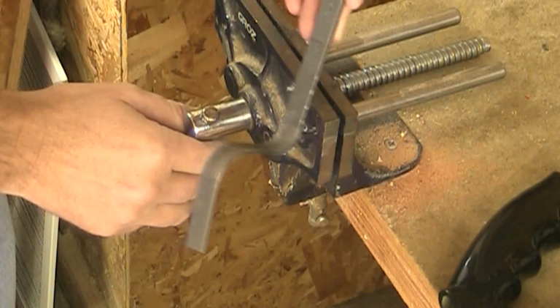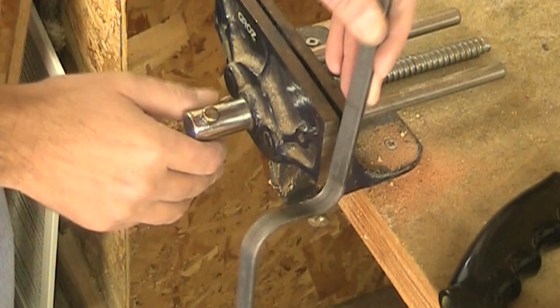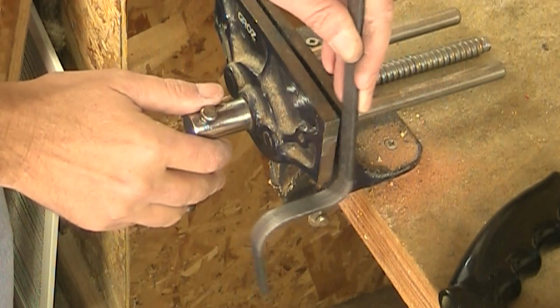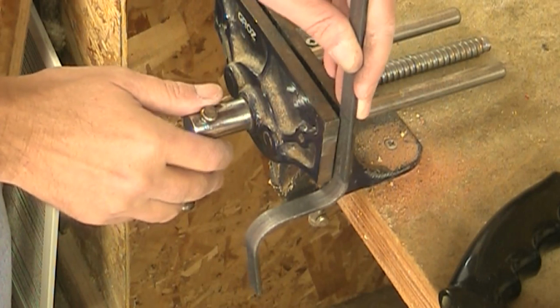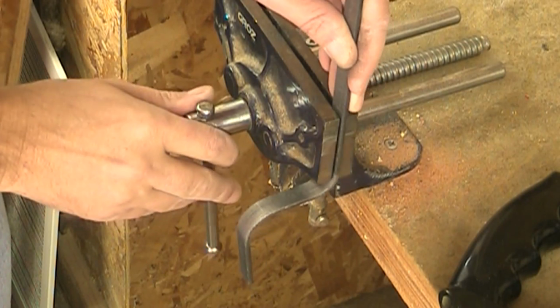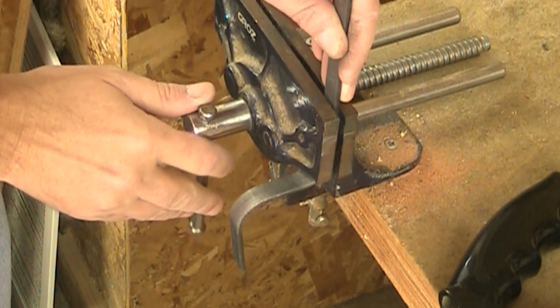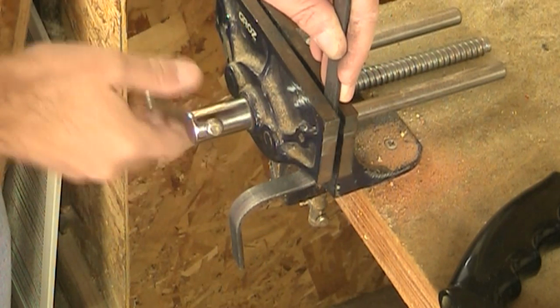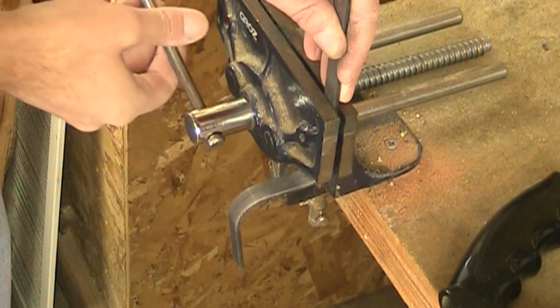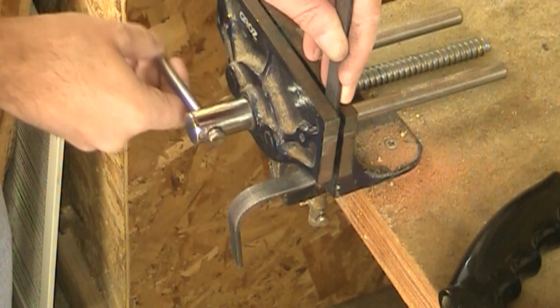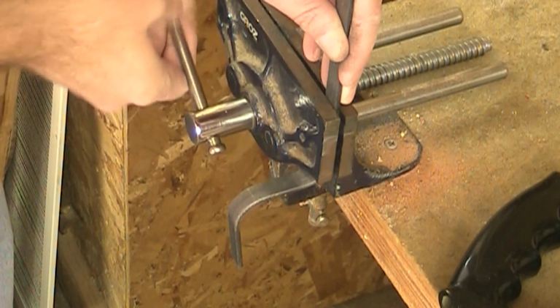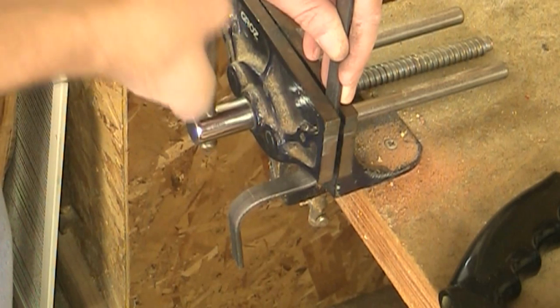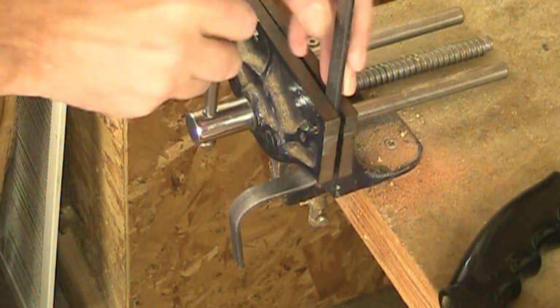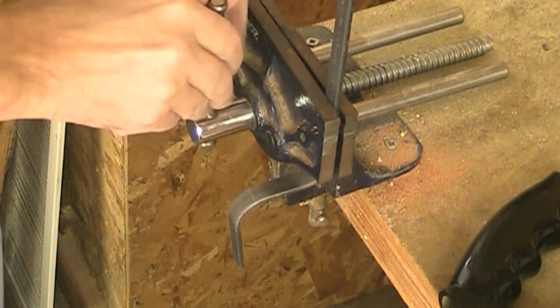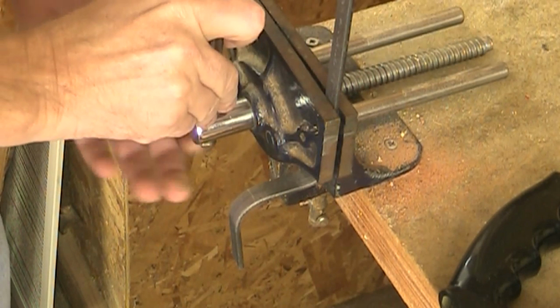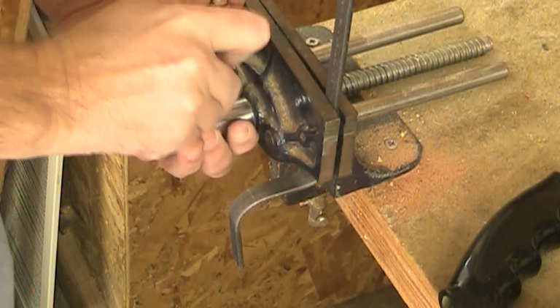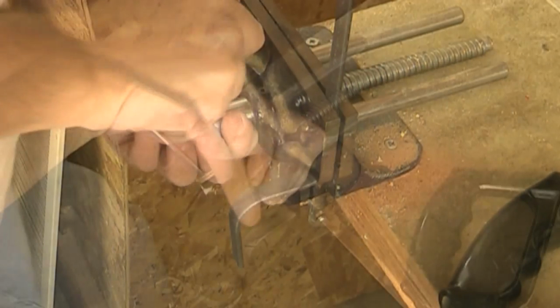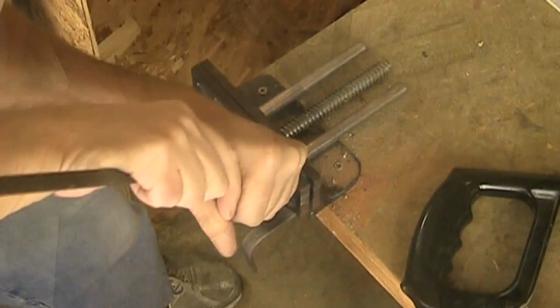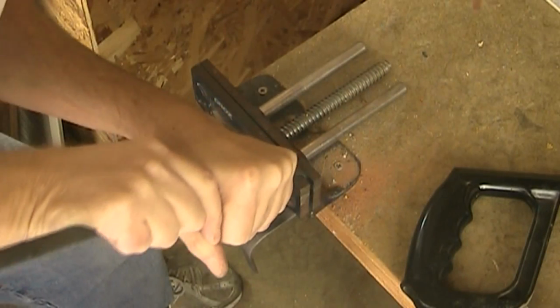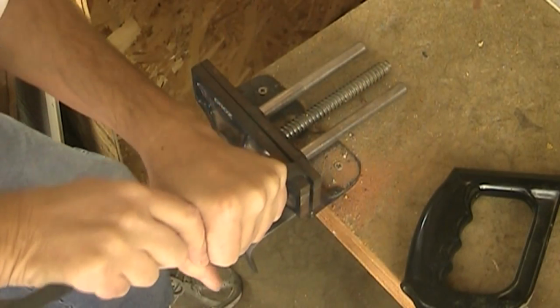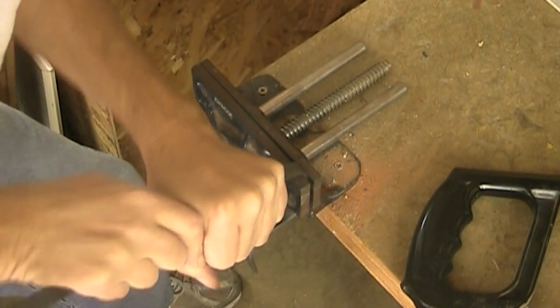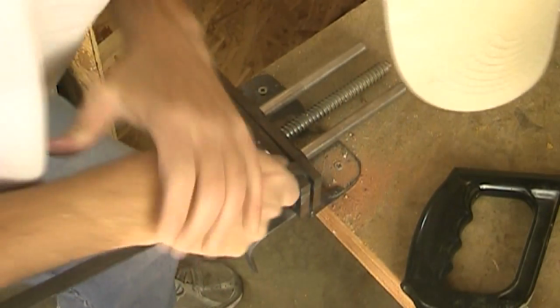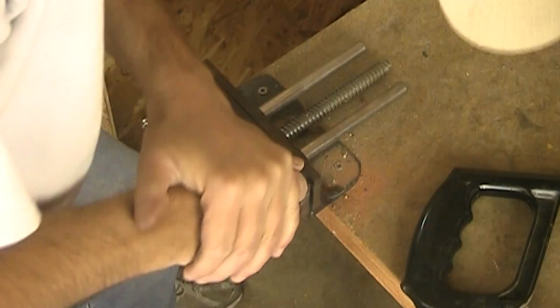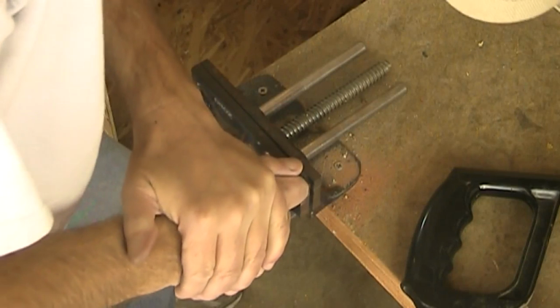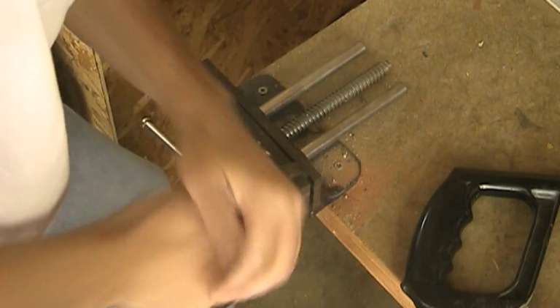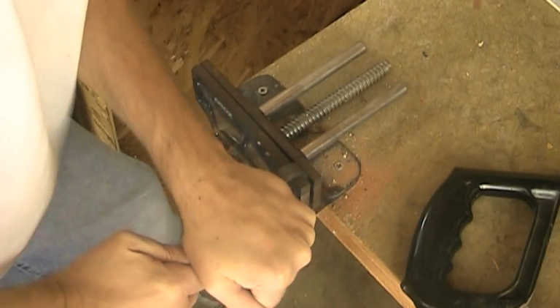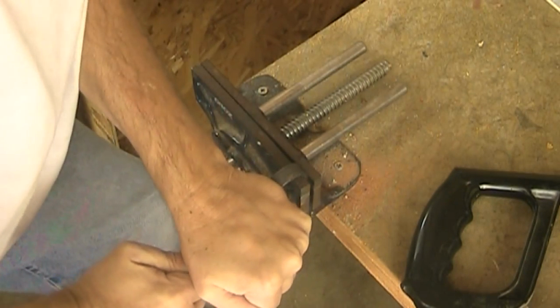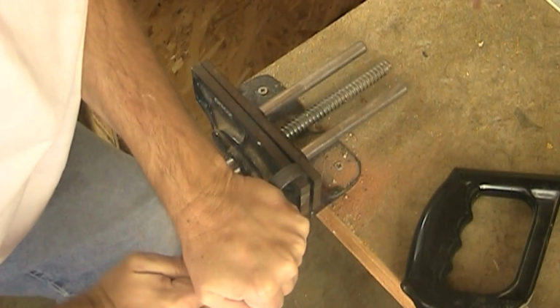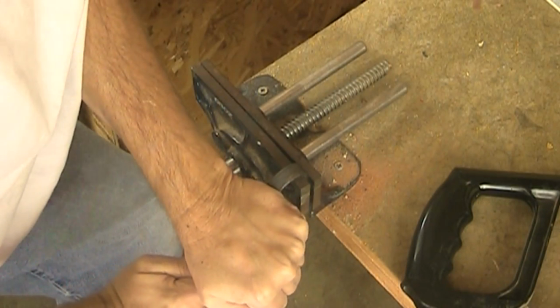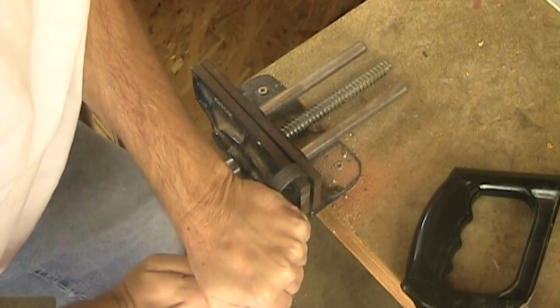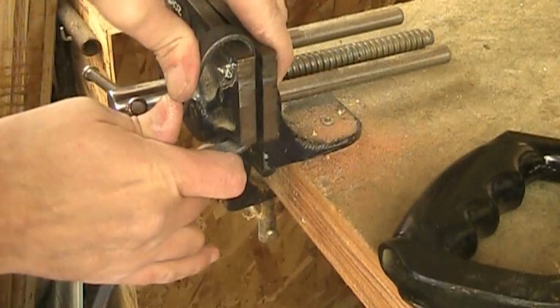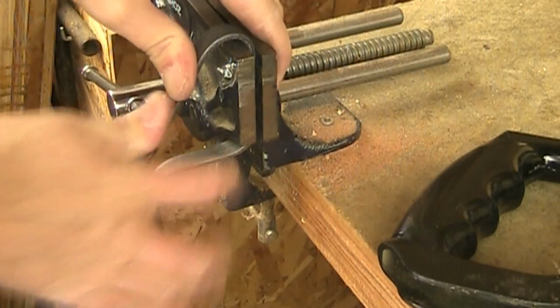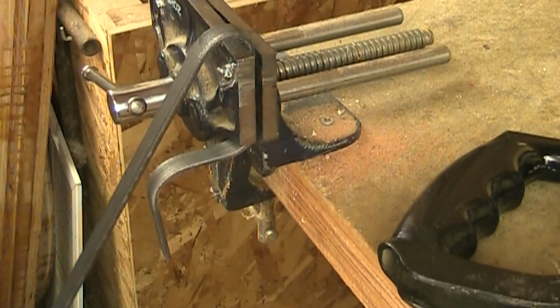I've got one more bend to make for the hook itself. This one I'm going to bend more than 90 degrees — something like that.